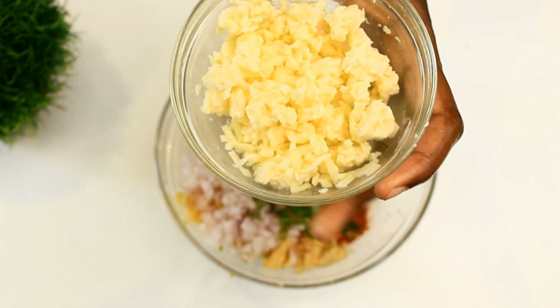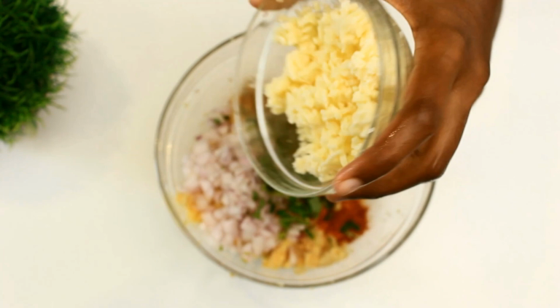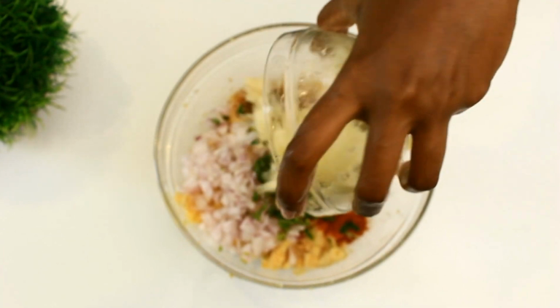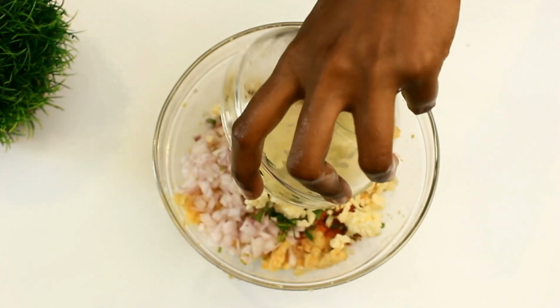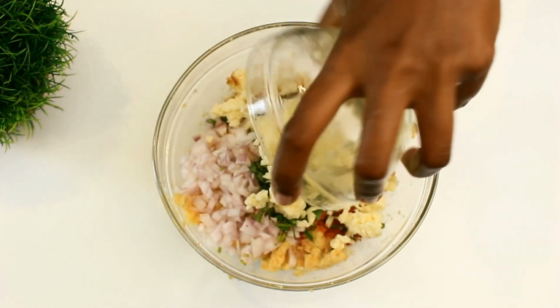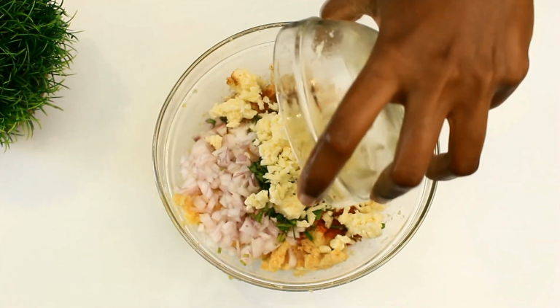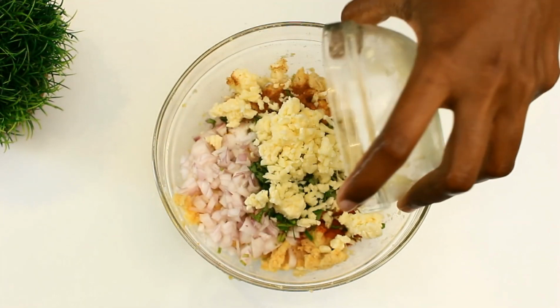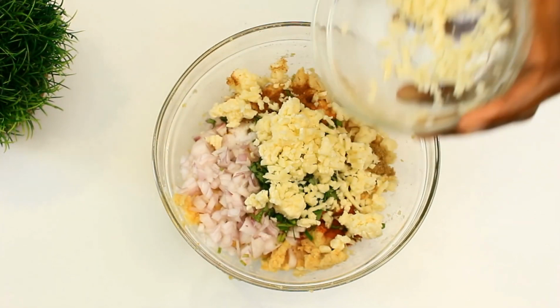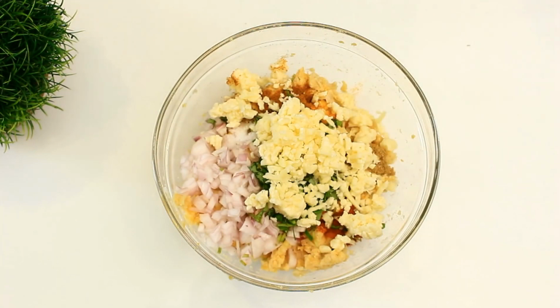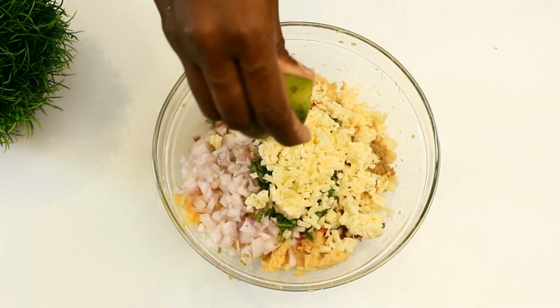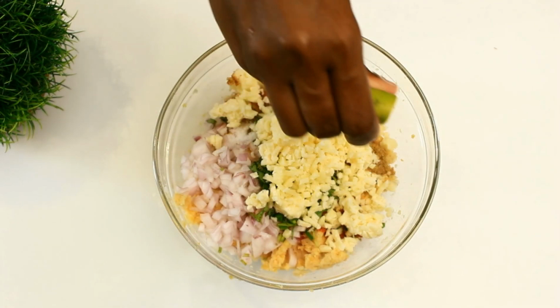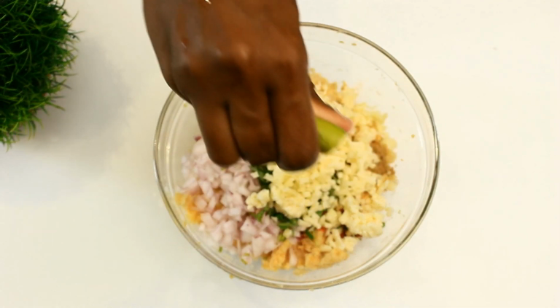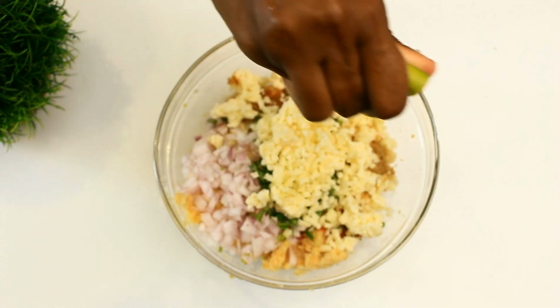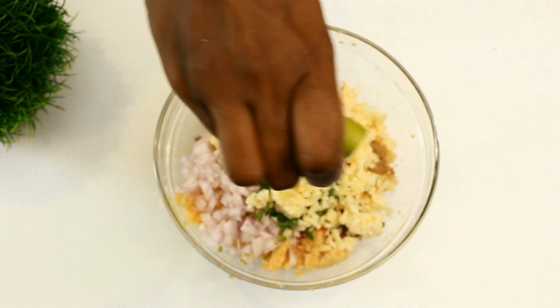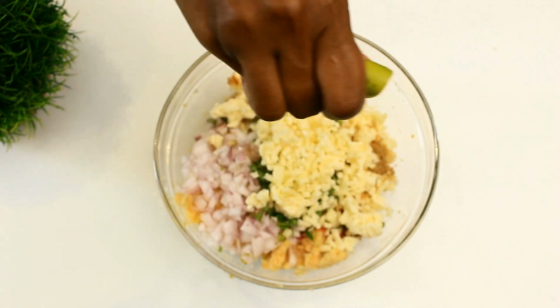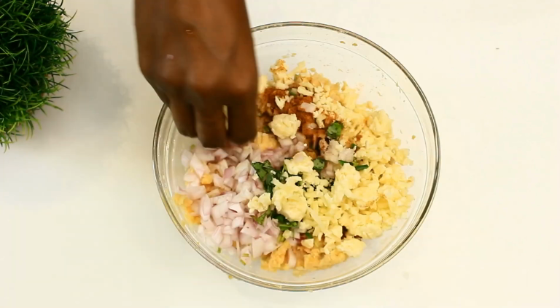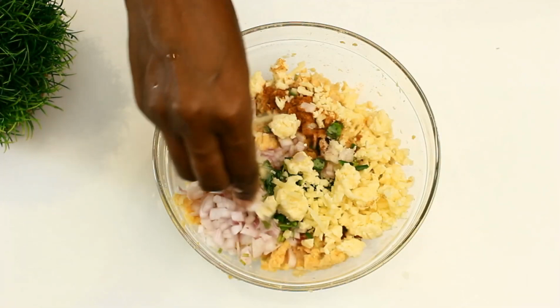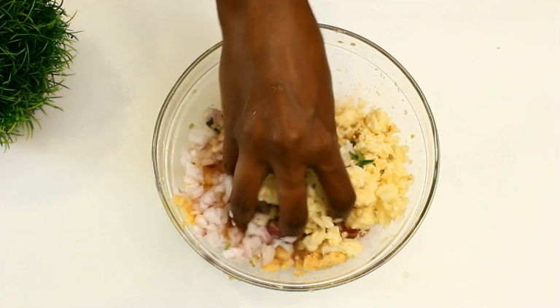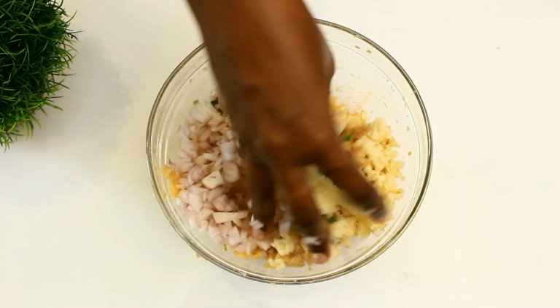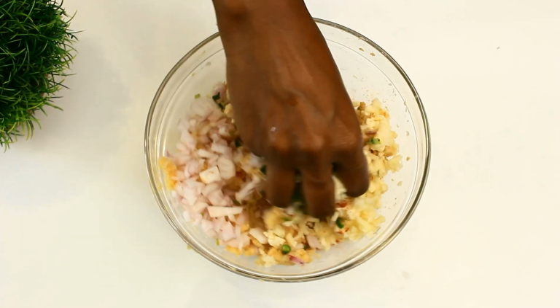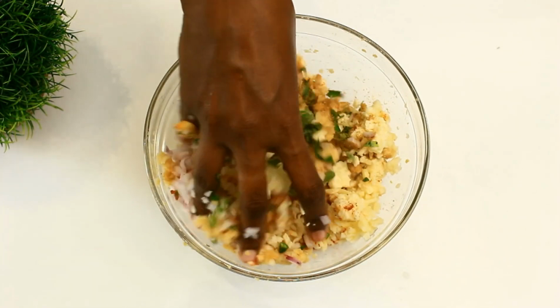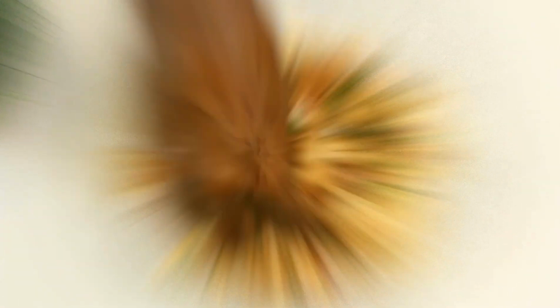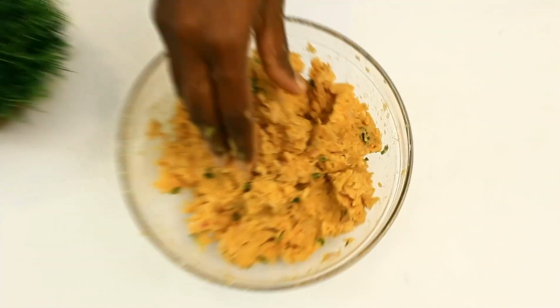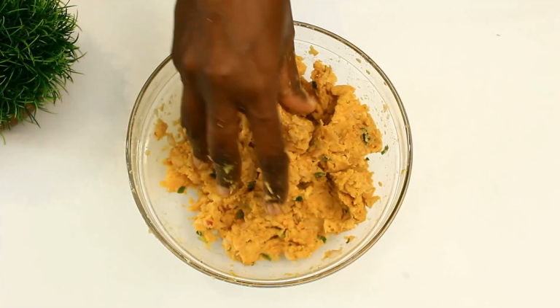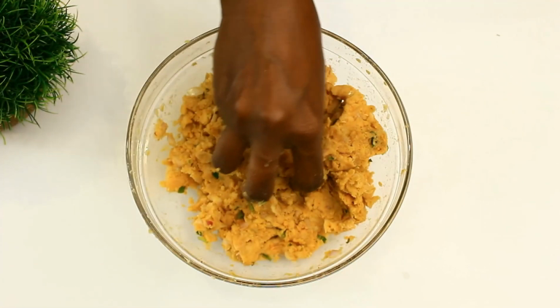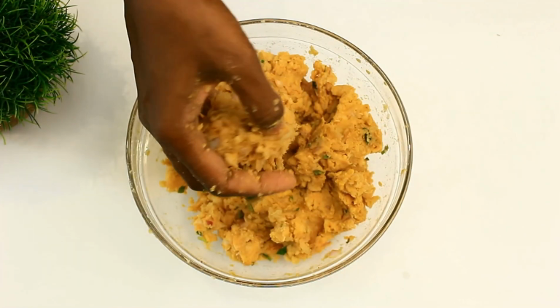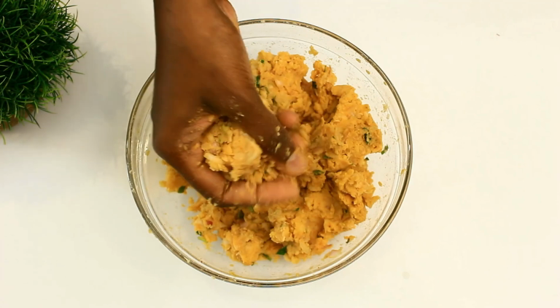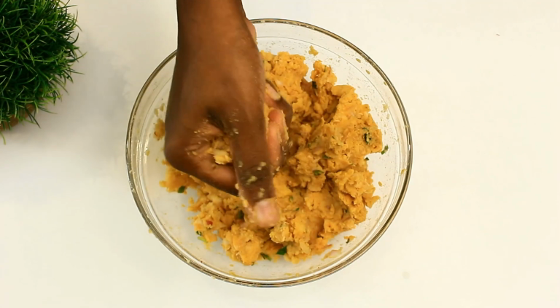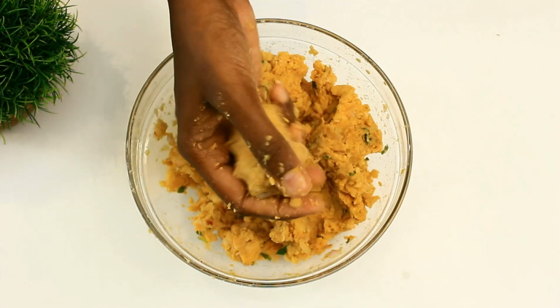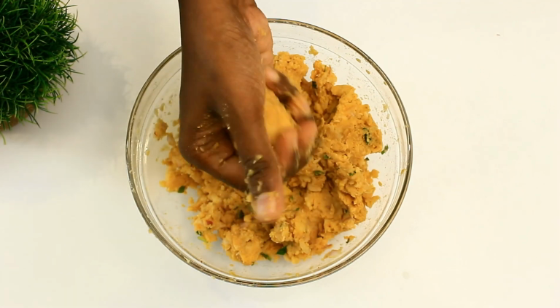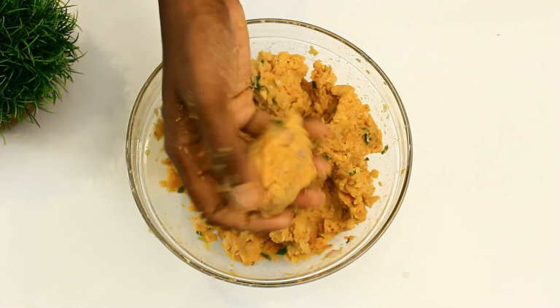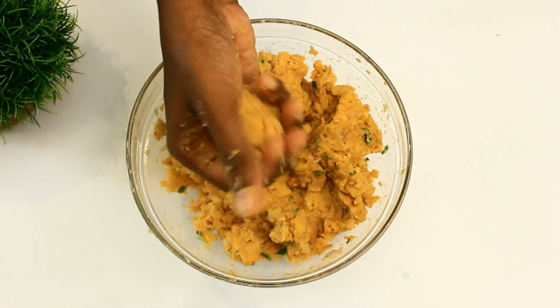Also adding salt as required, curry leaves, and coriander leaves finely chopped, and half a cup of cheese — cheese is optional. If you are making this recipe for your kids you can definitely add cheese. I'm also going to add the juice of half a lemon. Mix all the ingredients well and take some required amount and make it into balls.